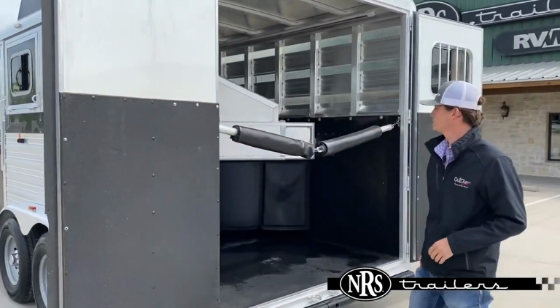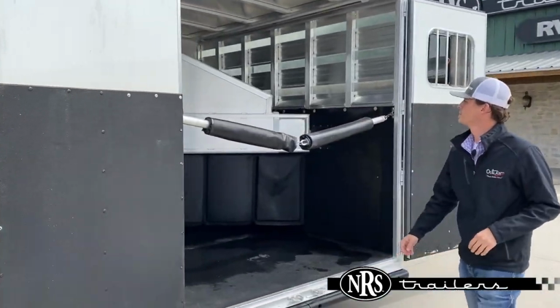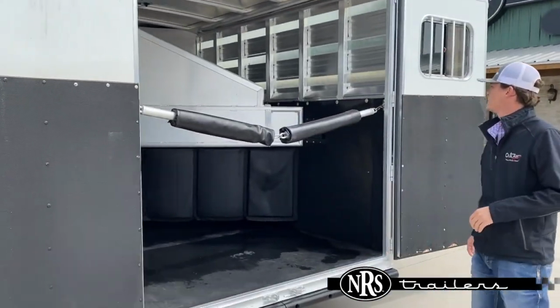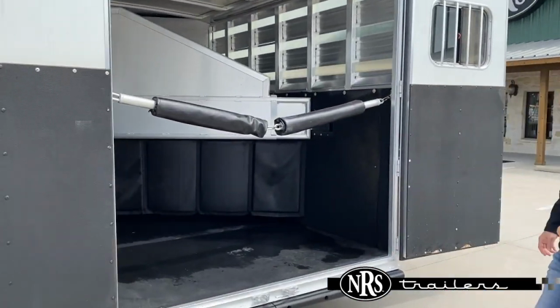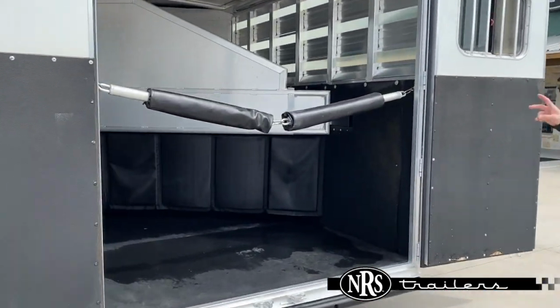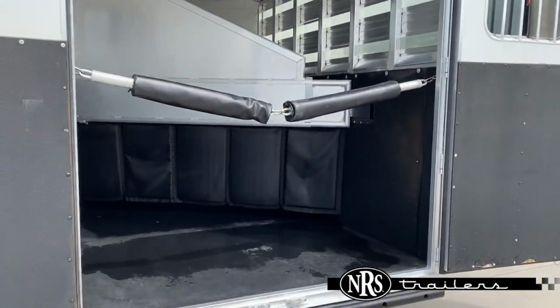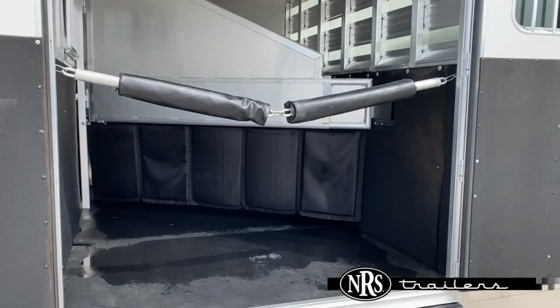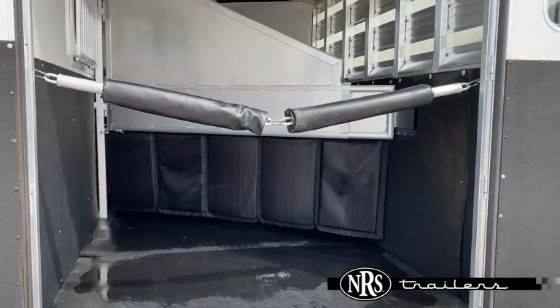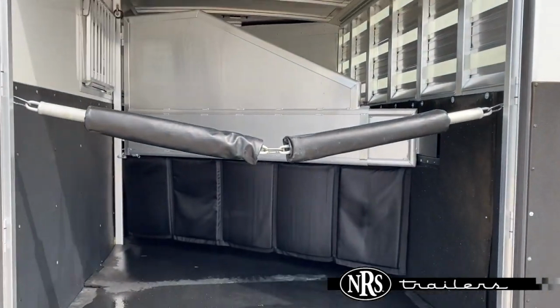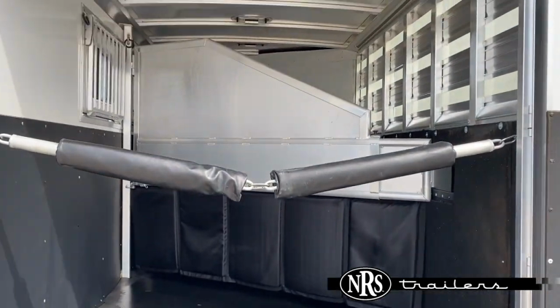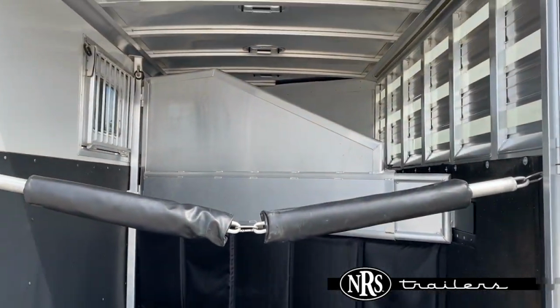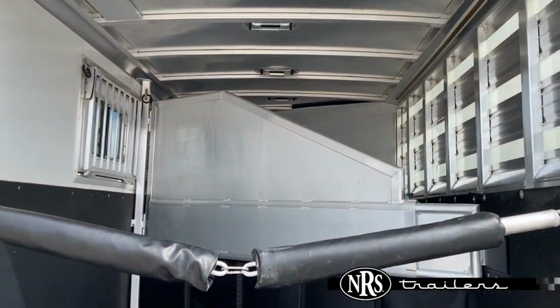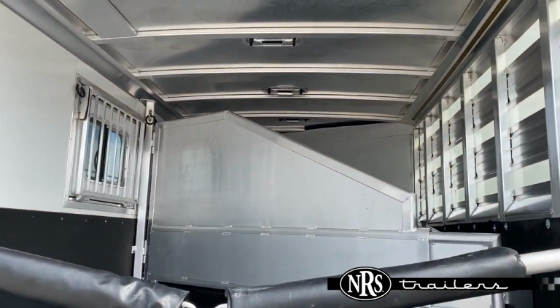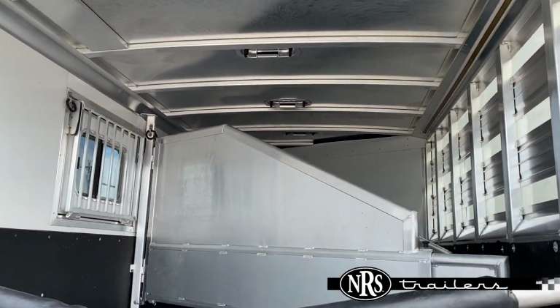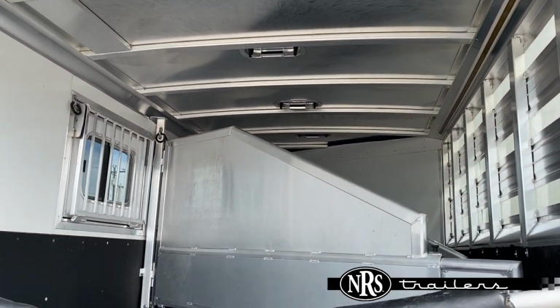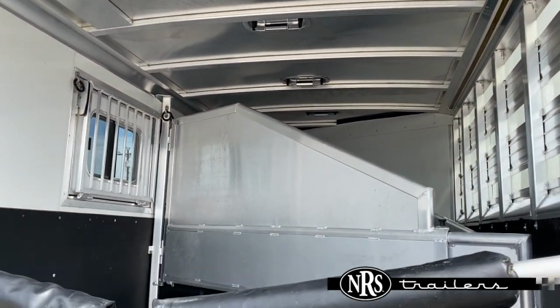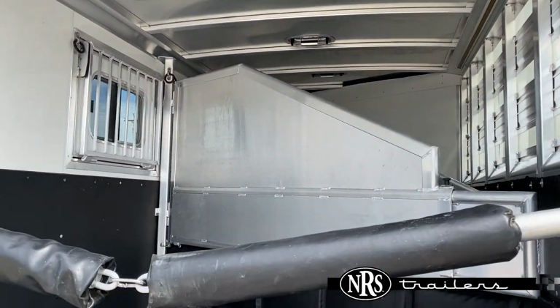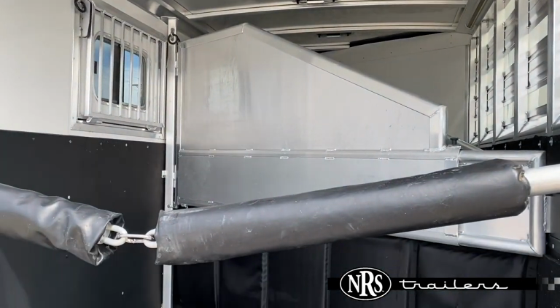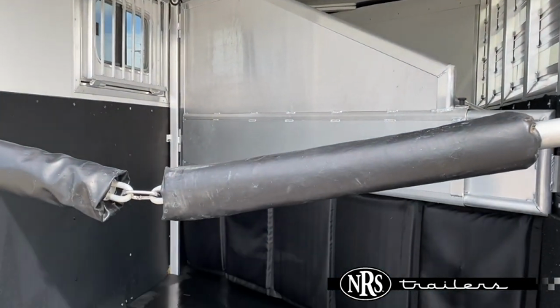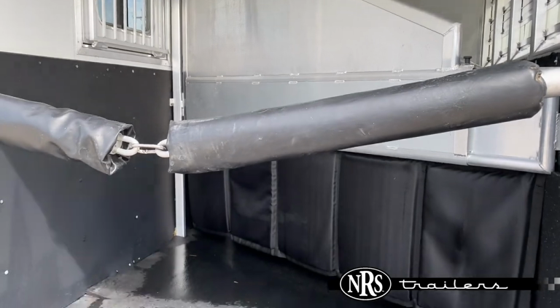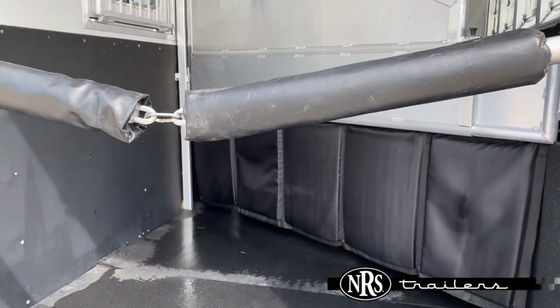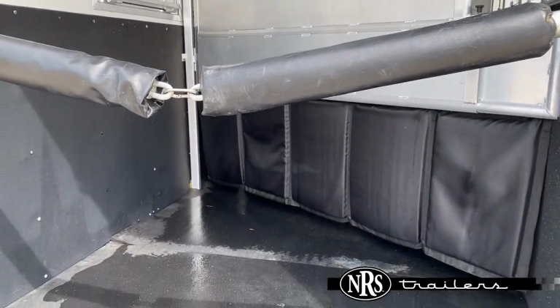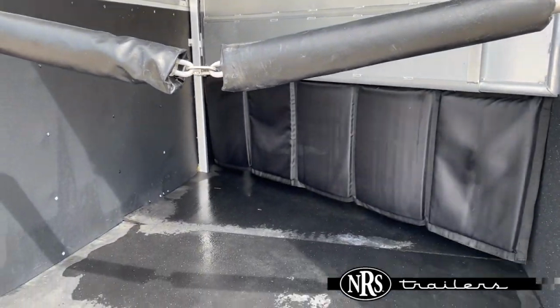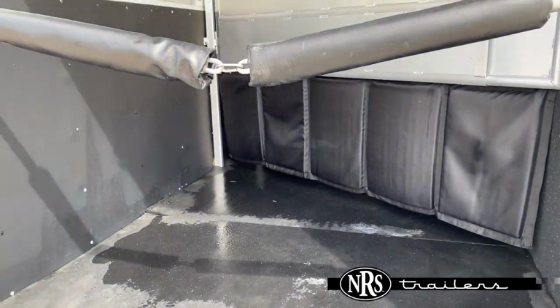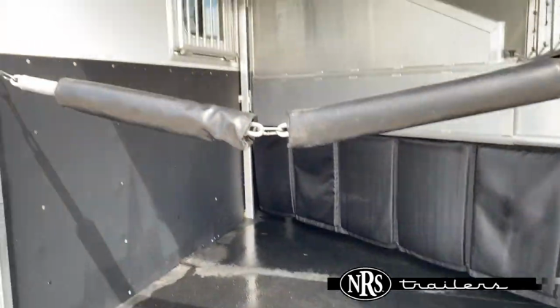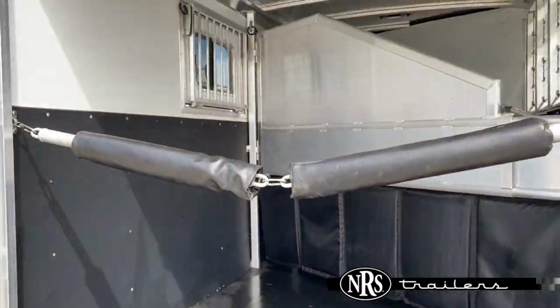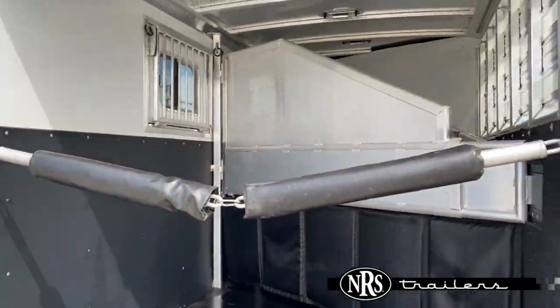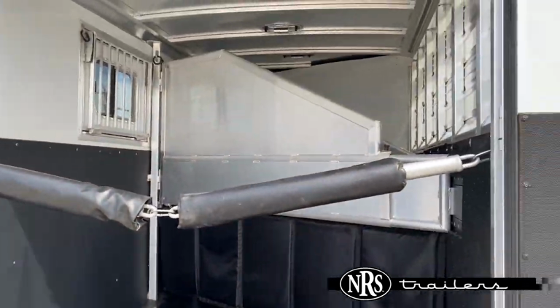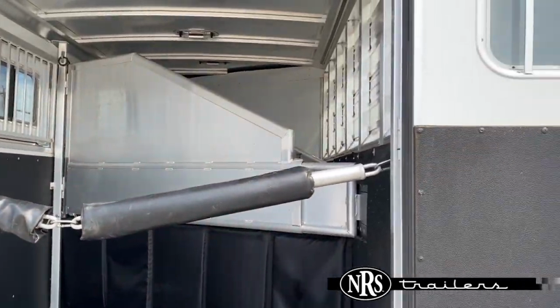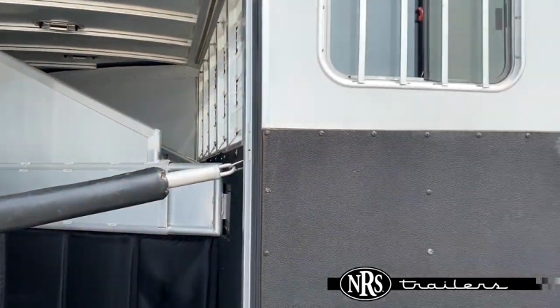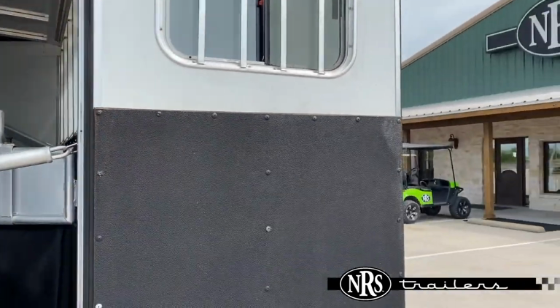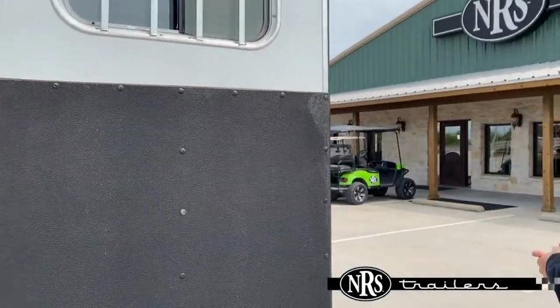Coming around back, you can see you've got your two dividers there with pads underneath them. You've got your padded butt bars and then slats with plexiglass on your tail side. Double rear doors.